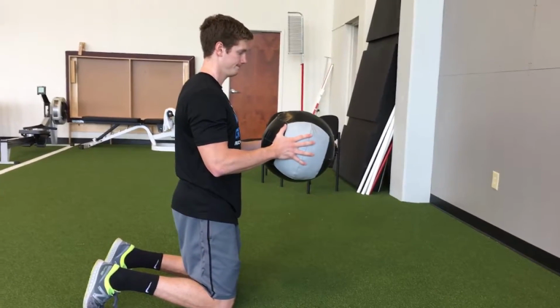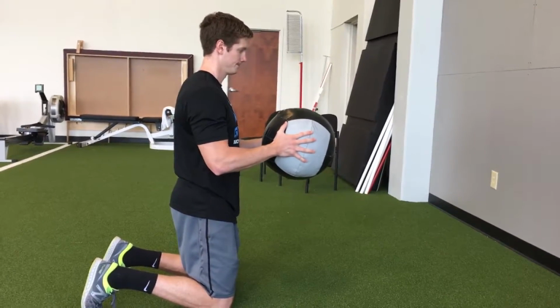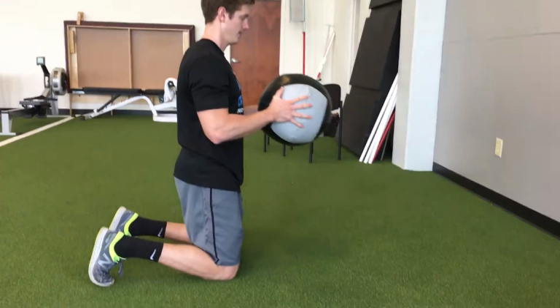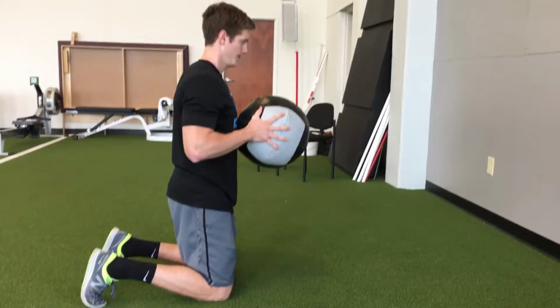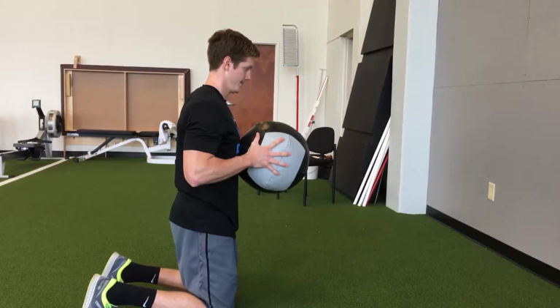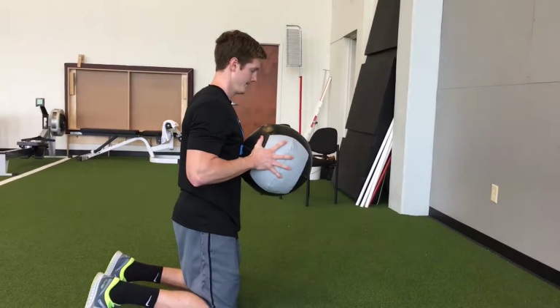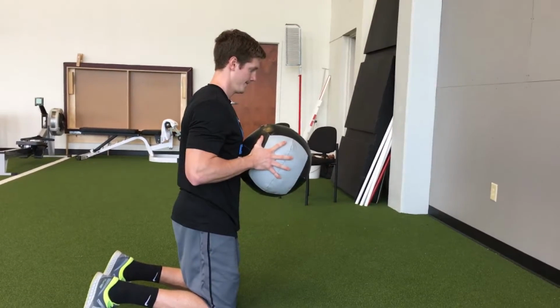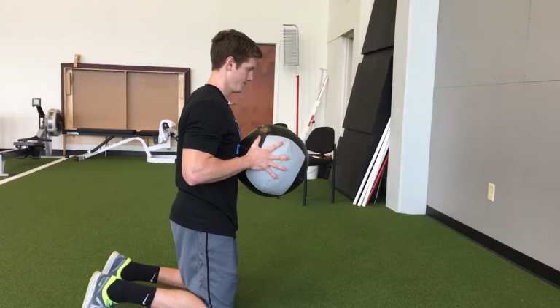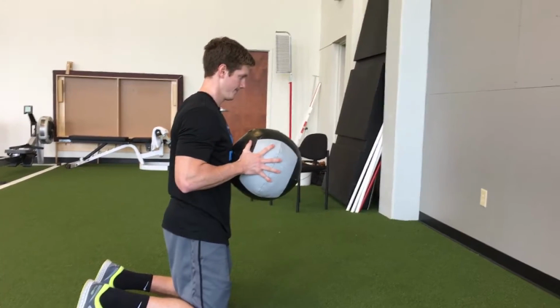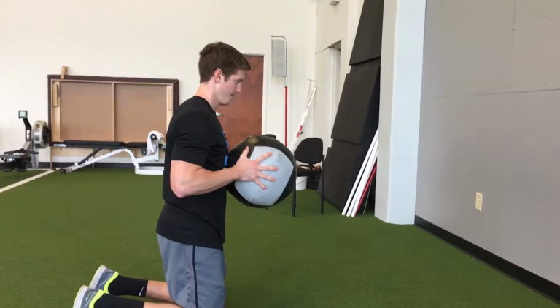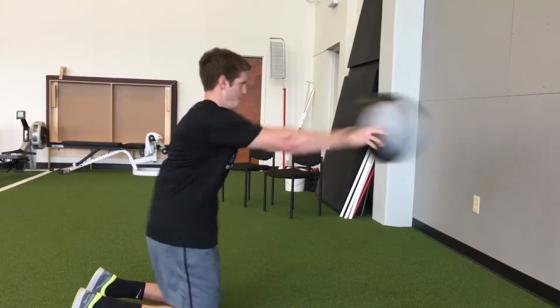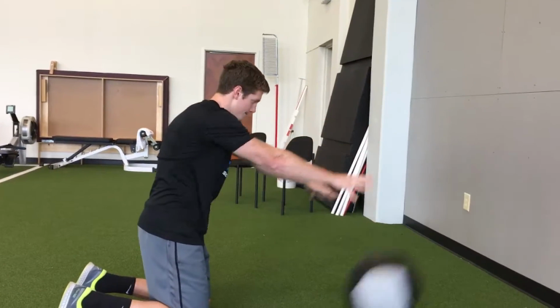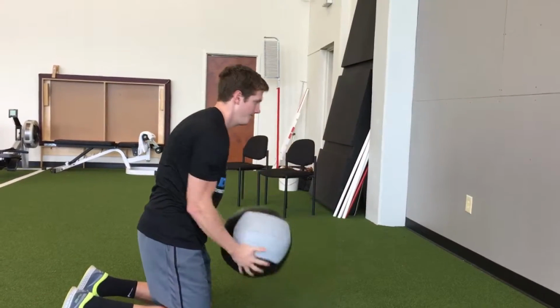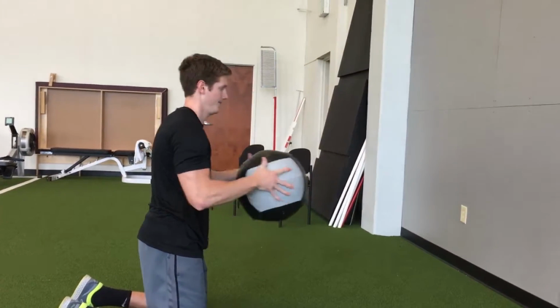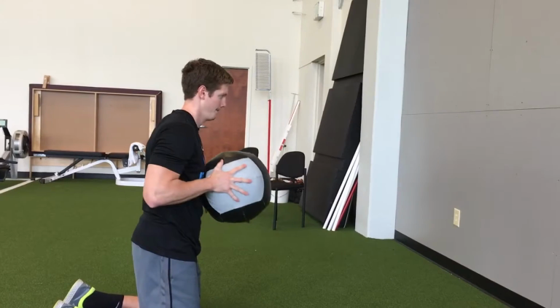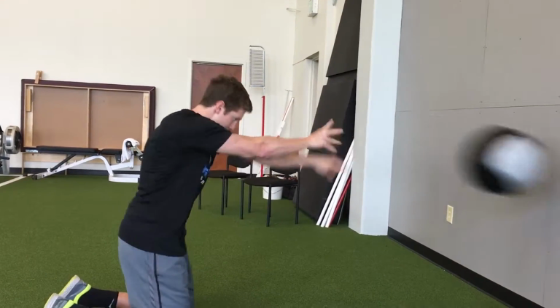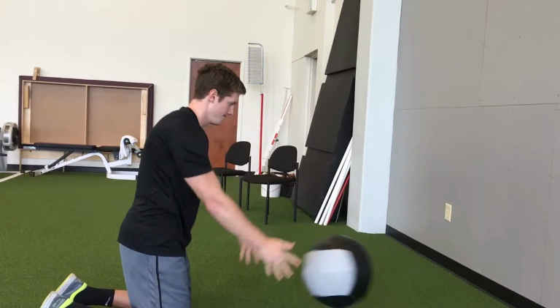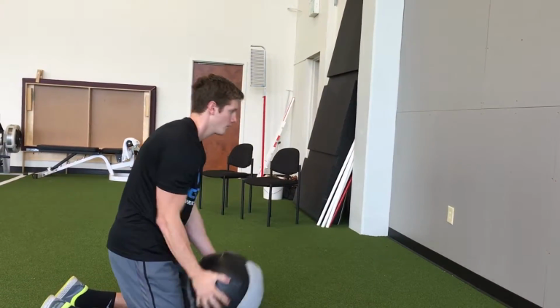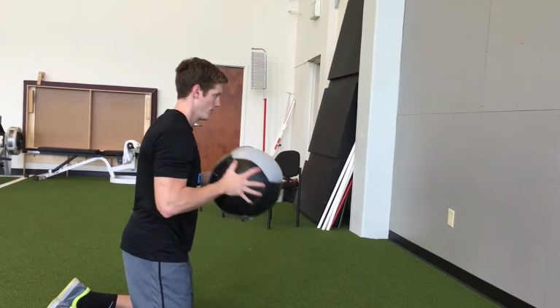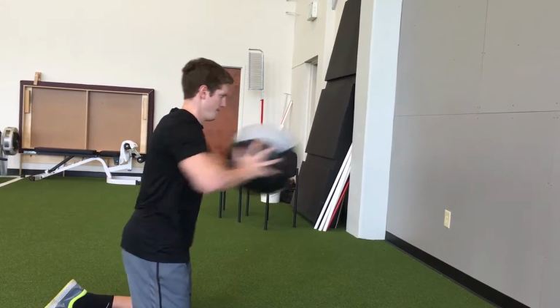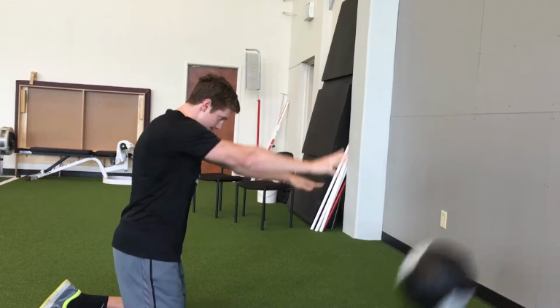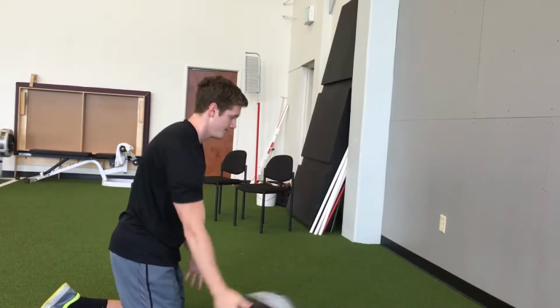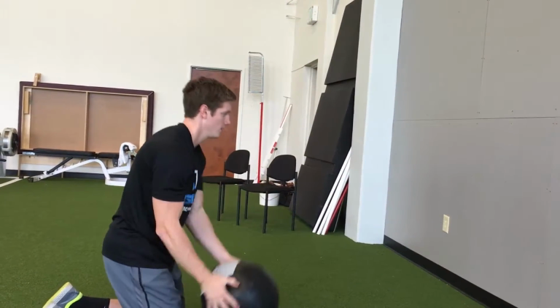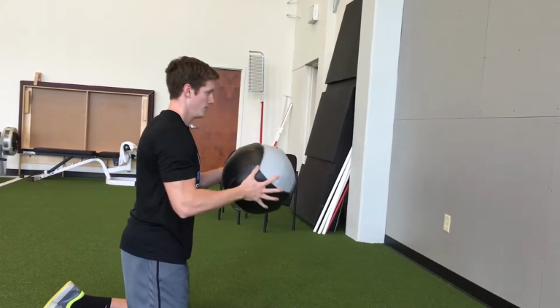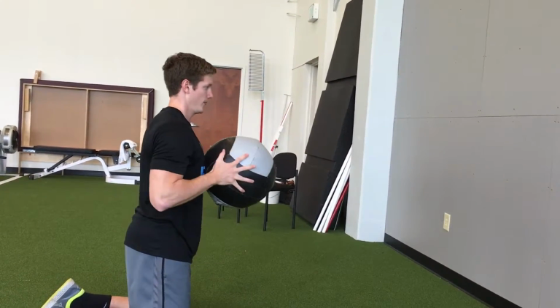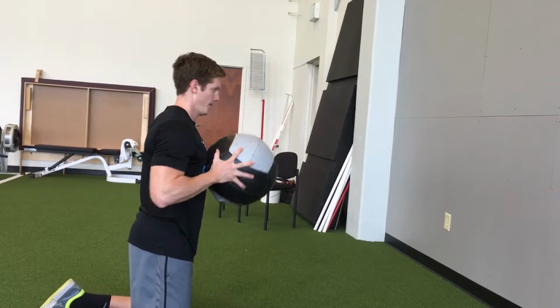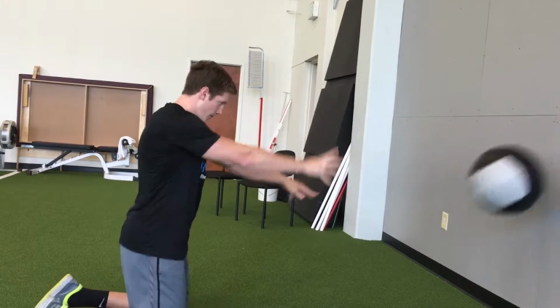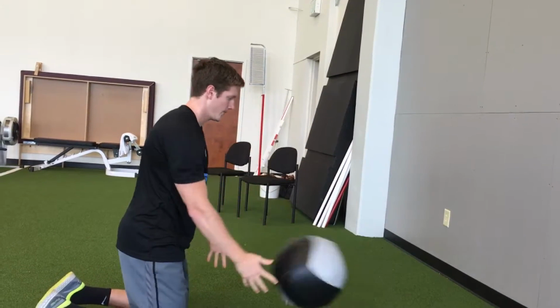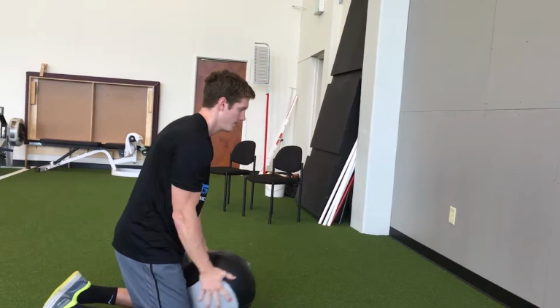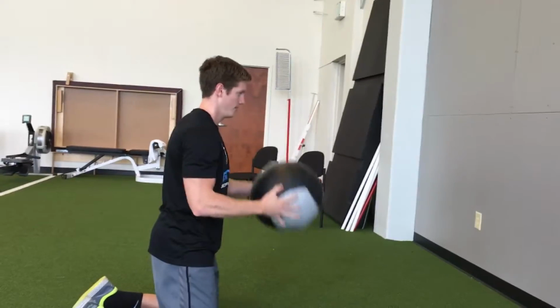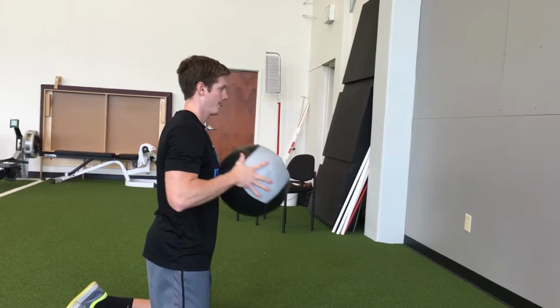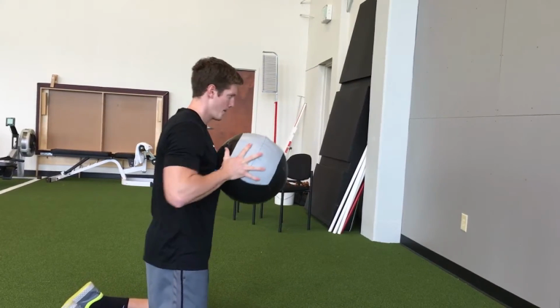Get into the kneeling position, both knees down, bring the ball to your chest, and then explode and push it against the wall. You can spend time resetting on this — make sure you're getting maximum power, throwing it as hard as you can each shot.